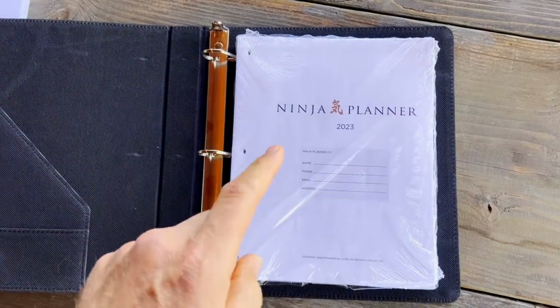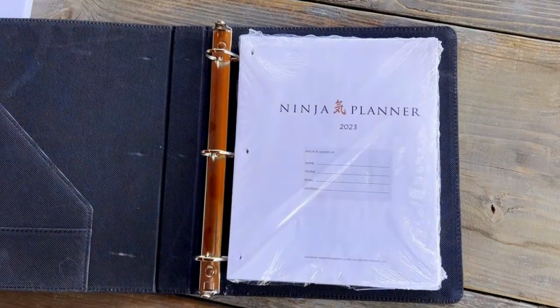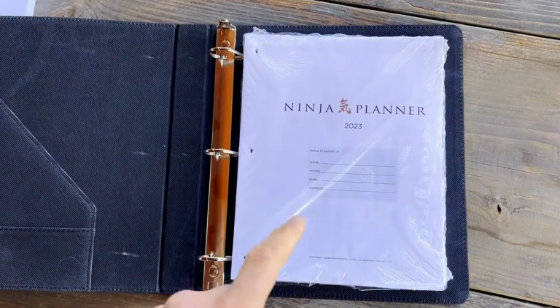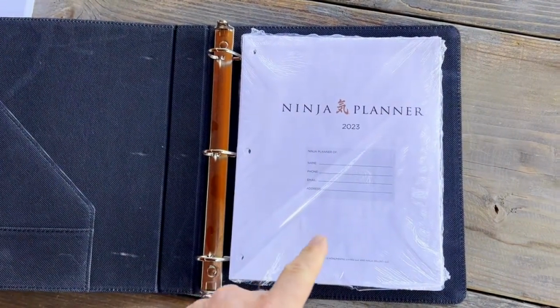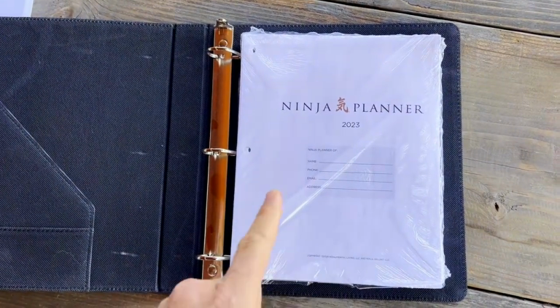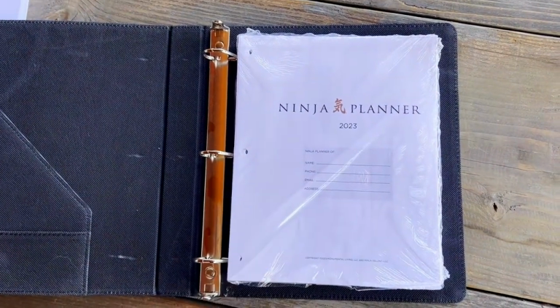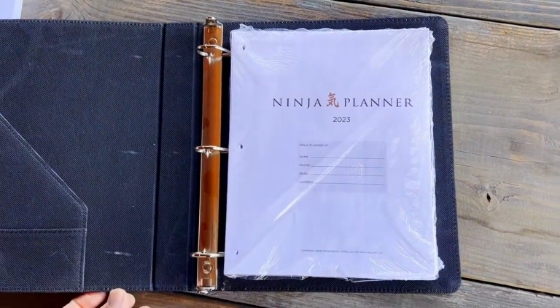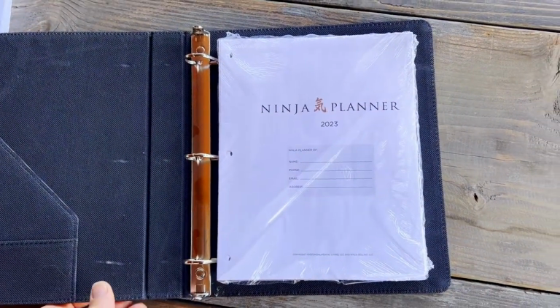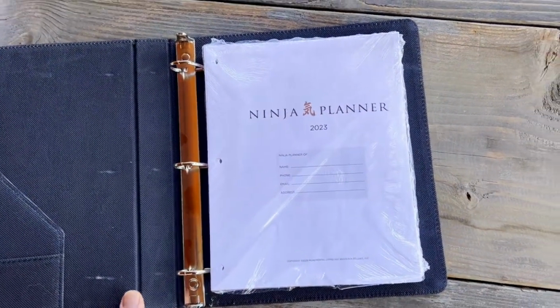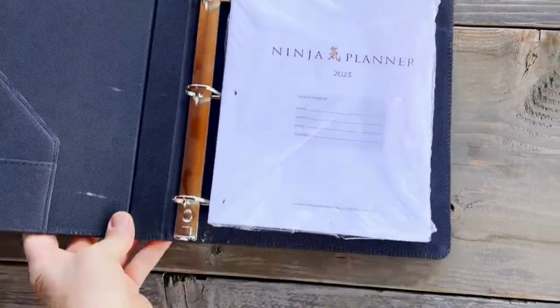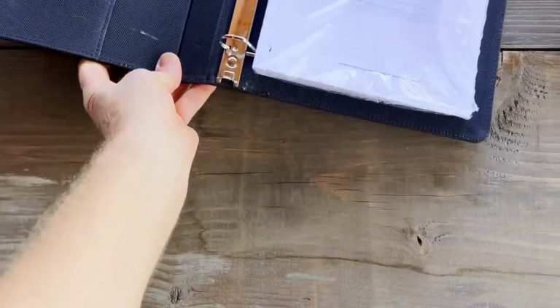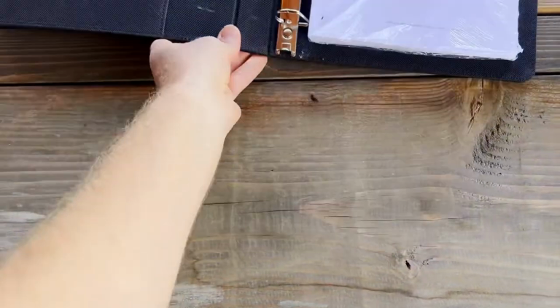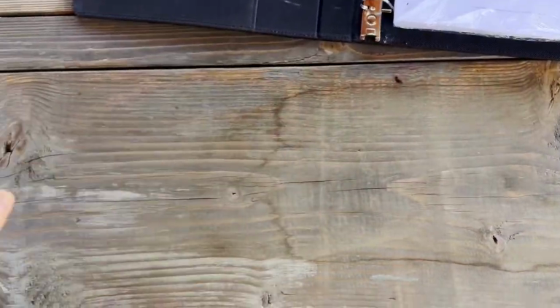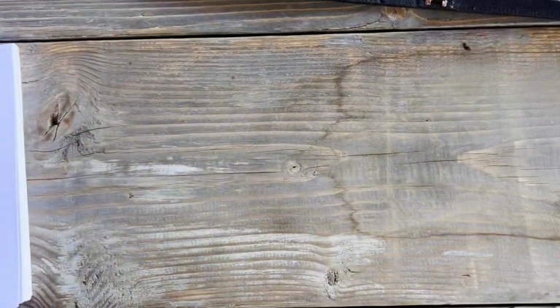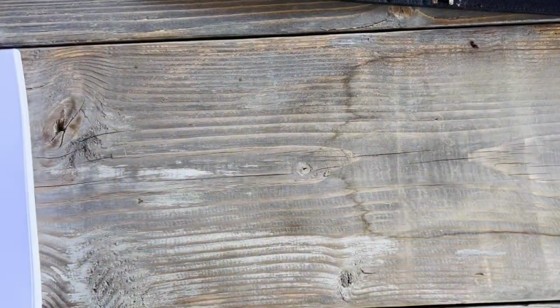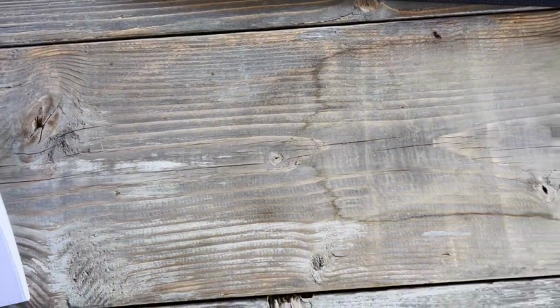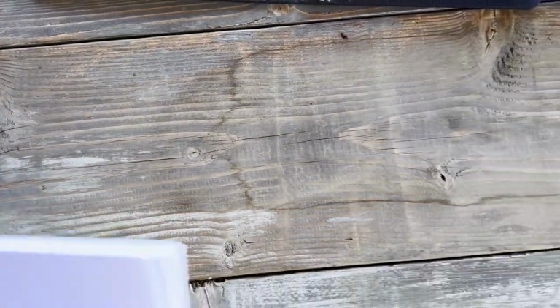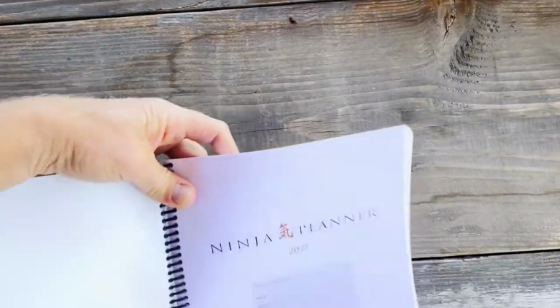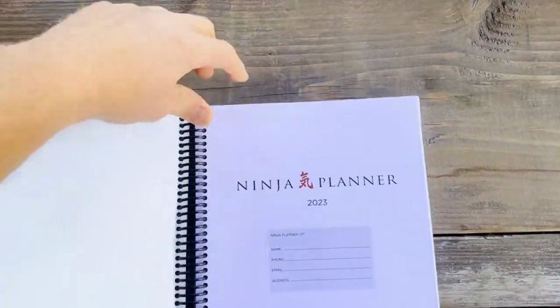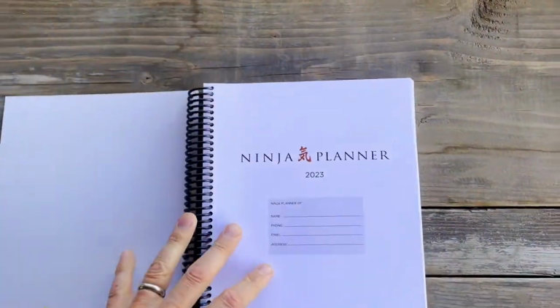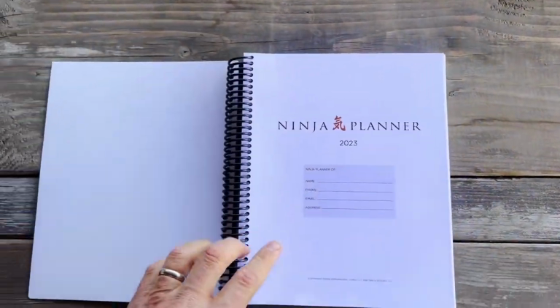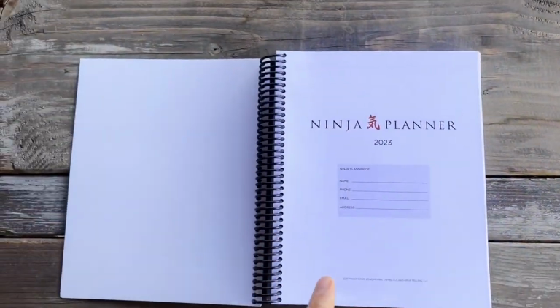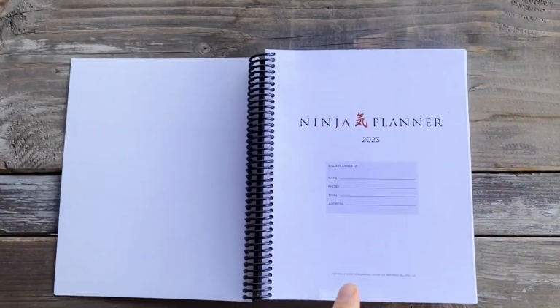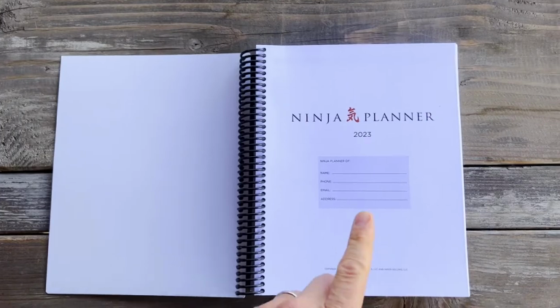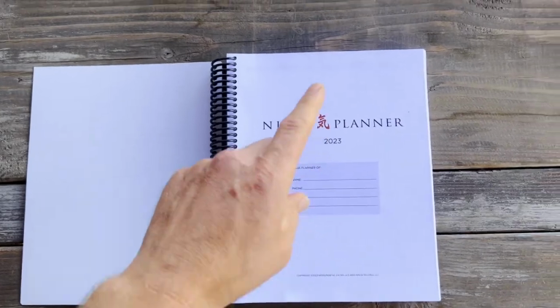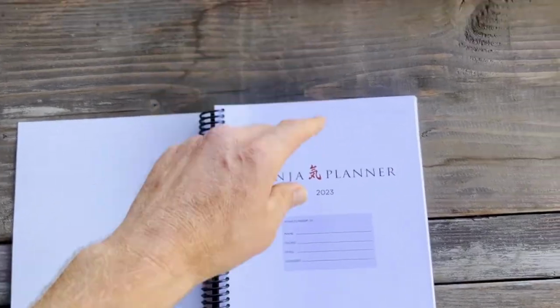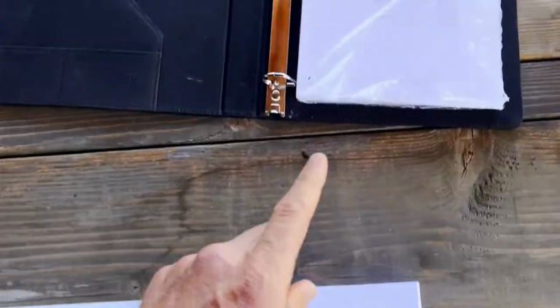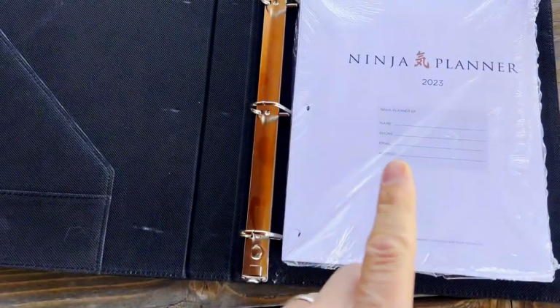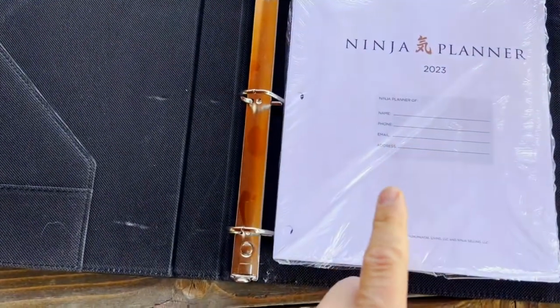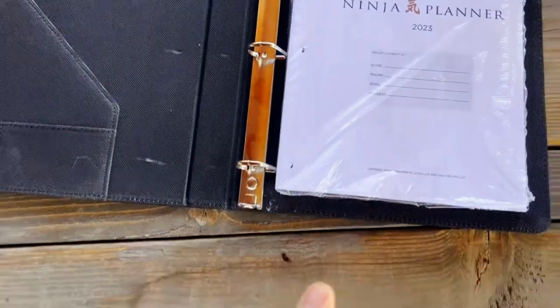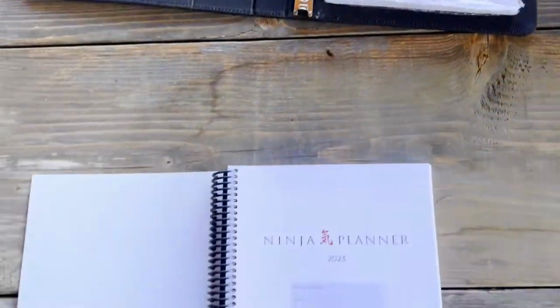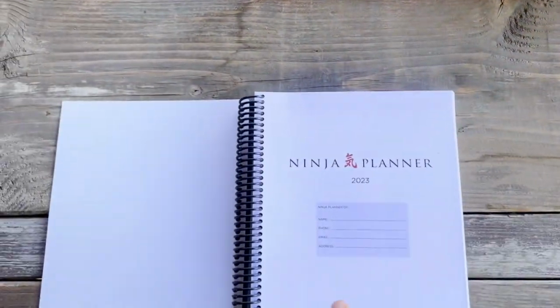Now, inside this package, you are going to find everything you're going to find inside of a classic or quarterly. So let me just walk you through the pages in a classic. Remember, this is just as an example, but everything is in here that's in here.